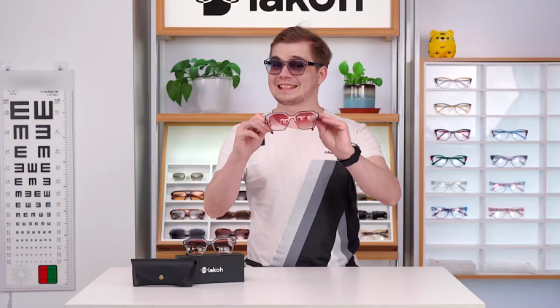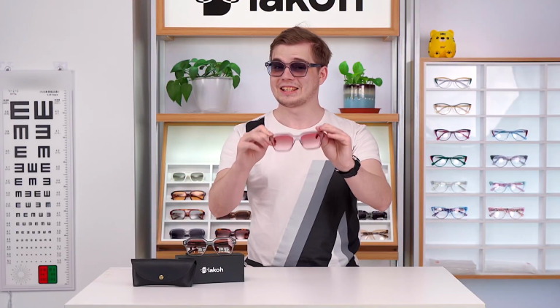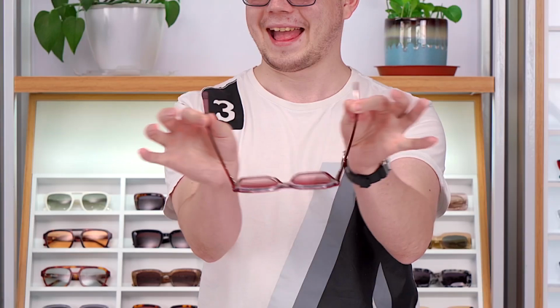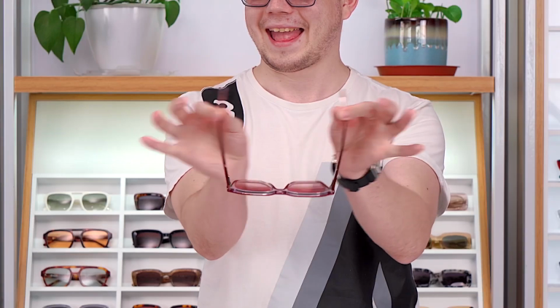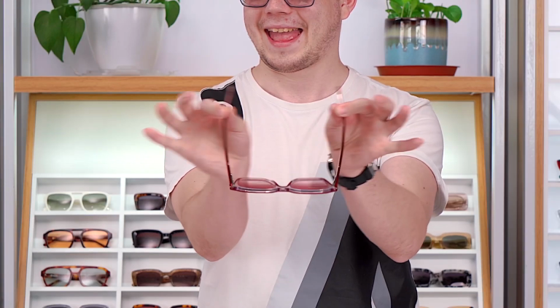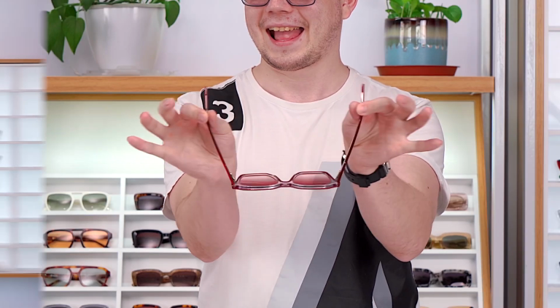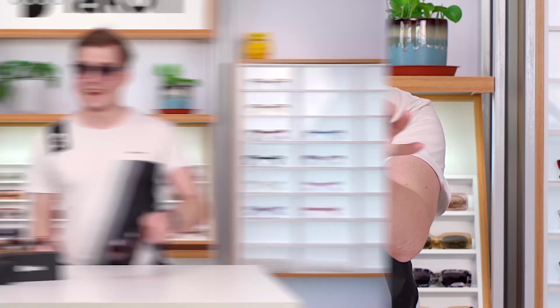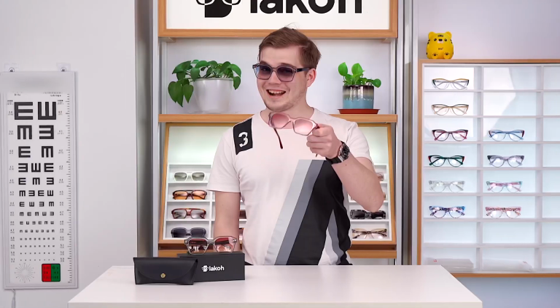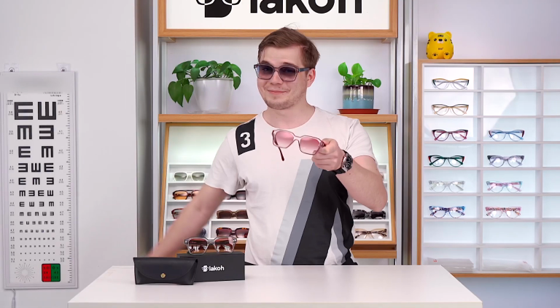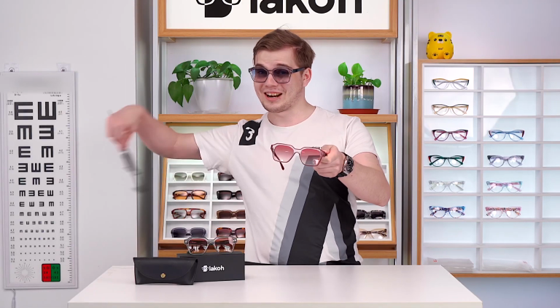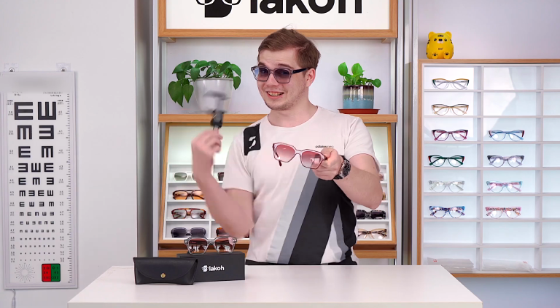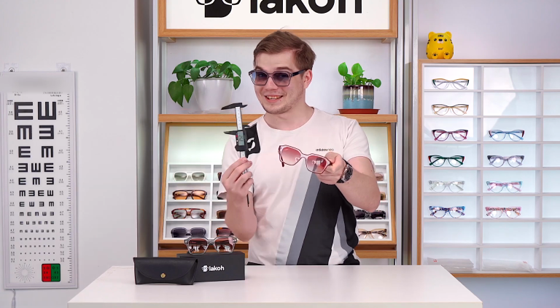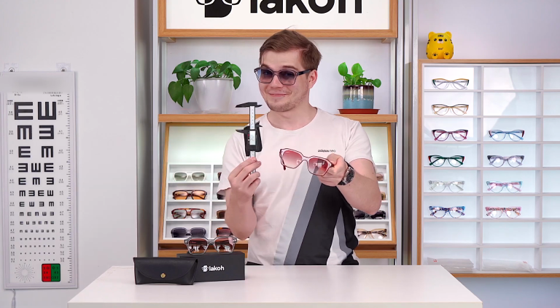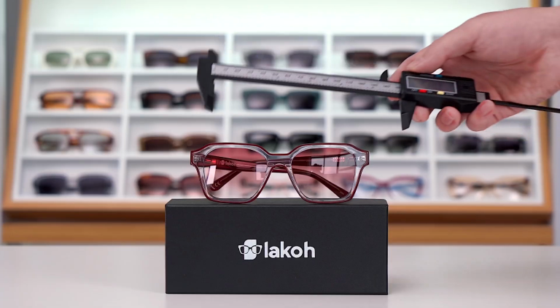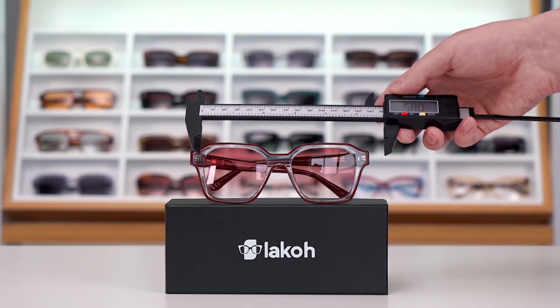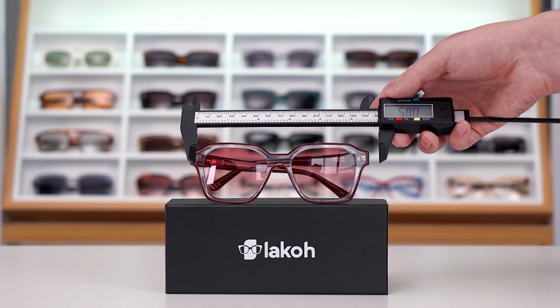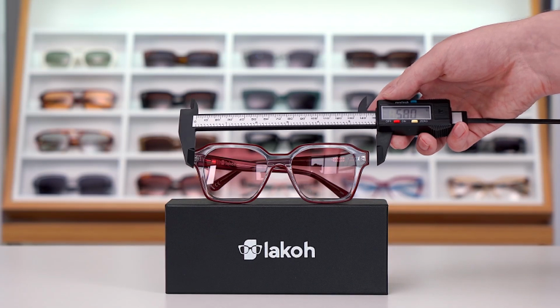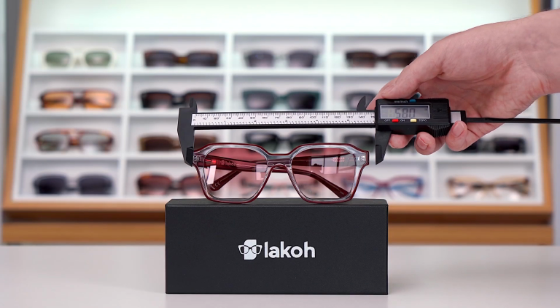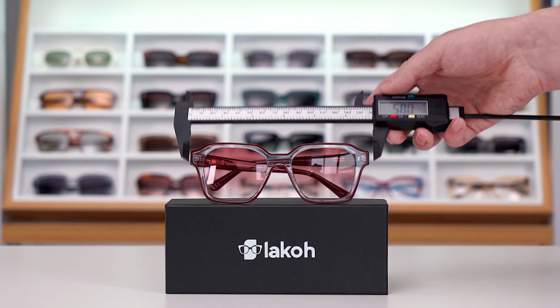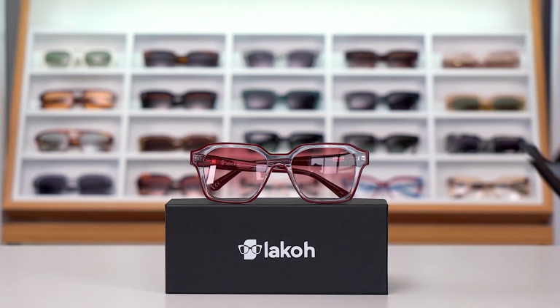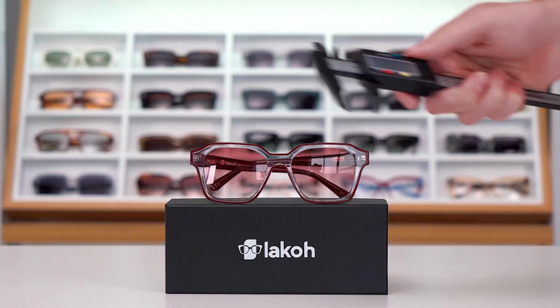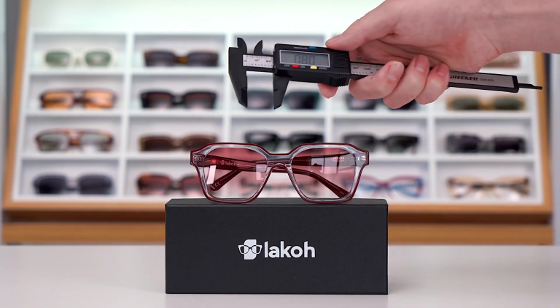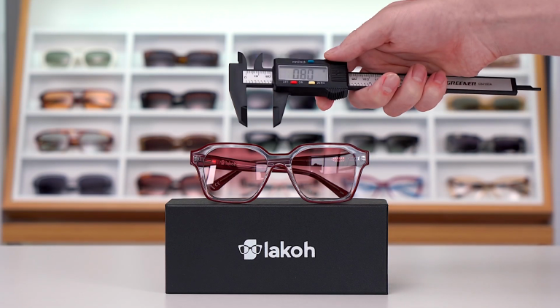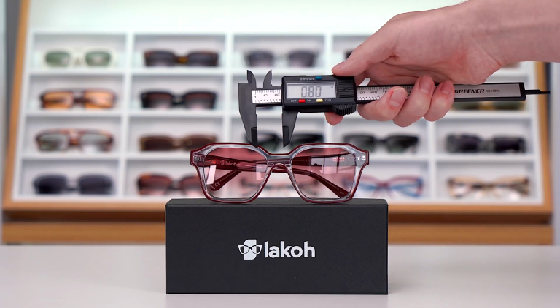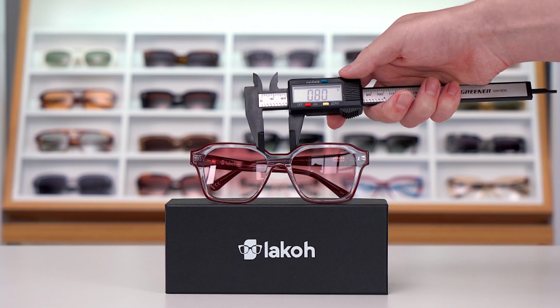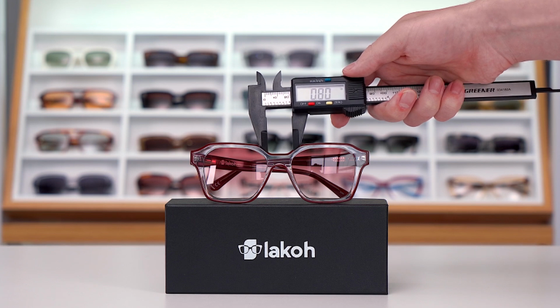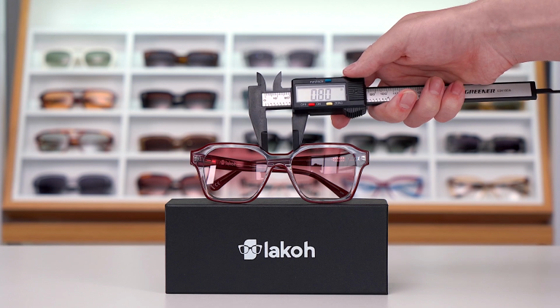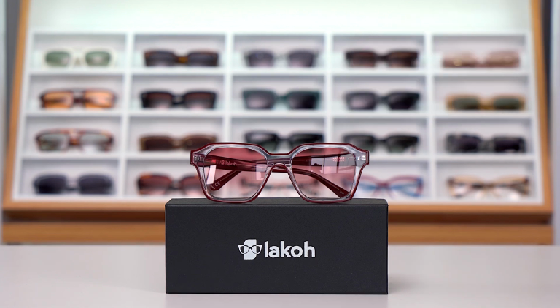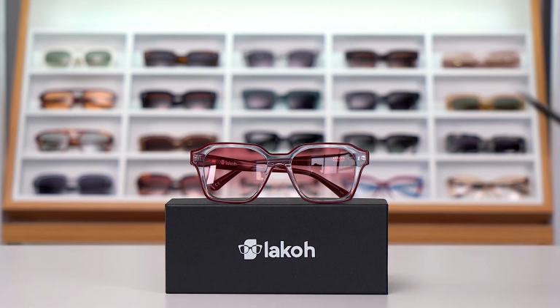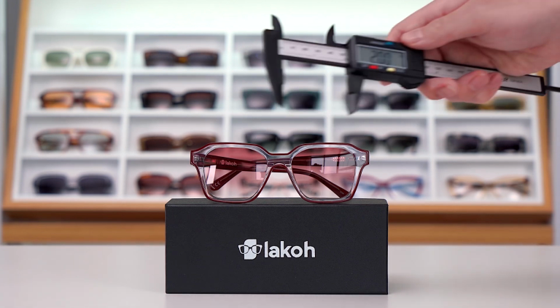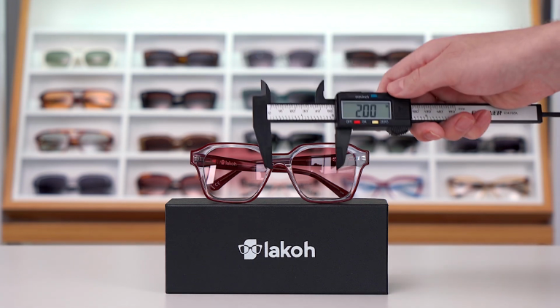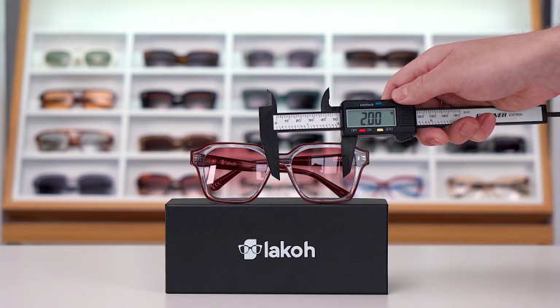Elasticity is medium strength. Now let's measure our glasses: 5.8 inches total width, bridge width 0.8 inches, and lens length width 2 inches.